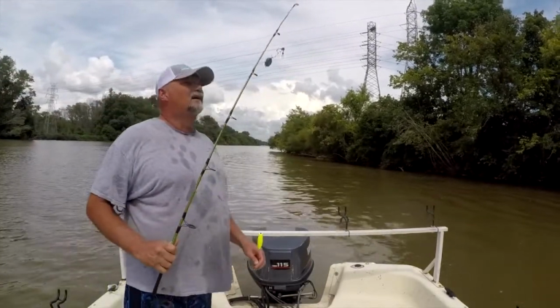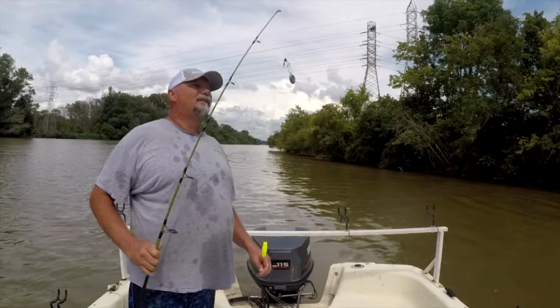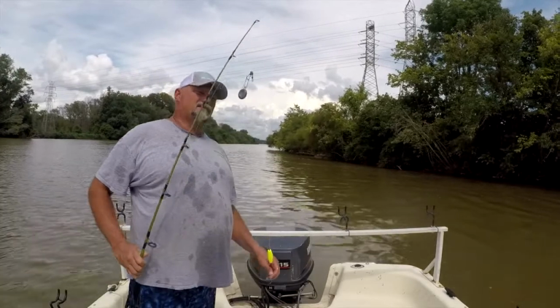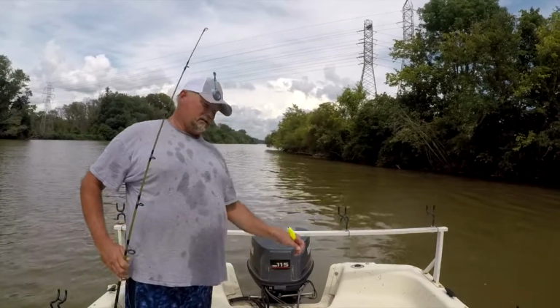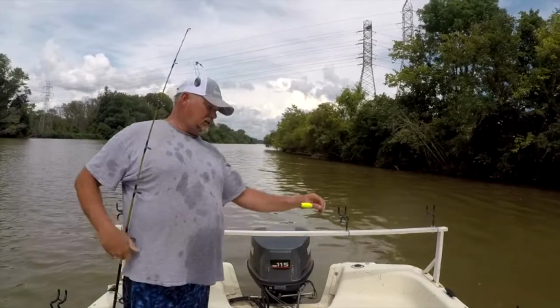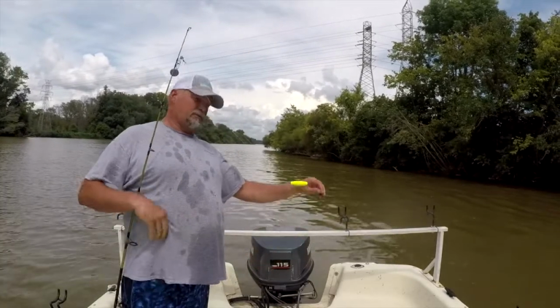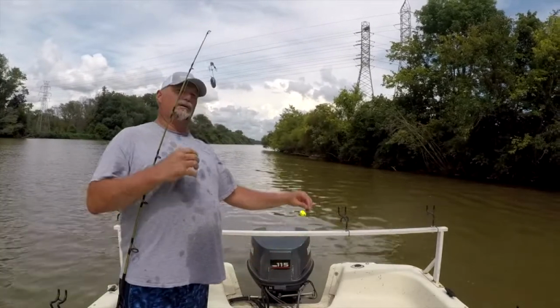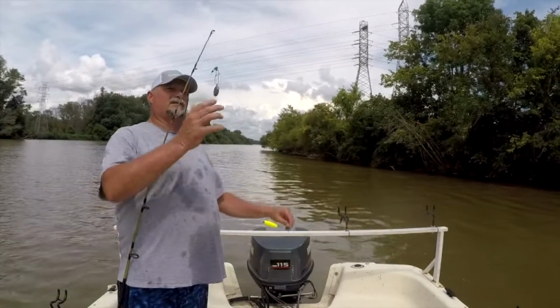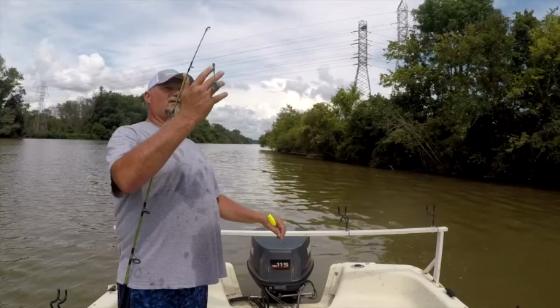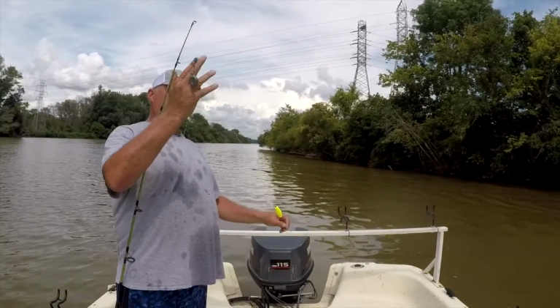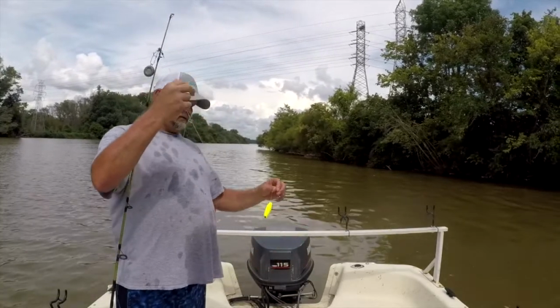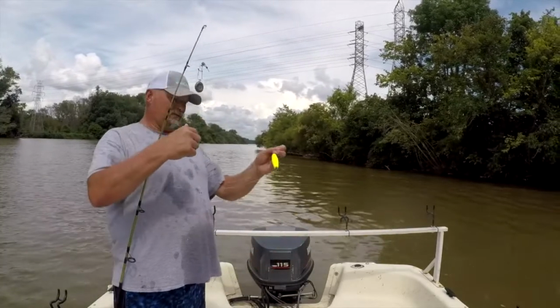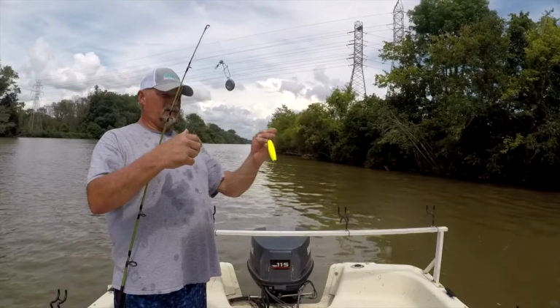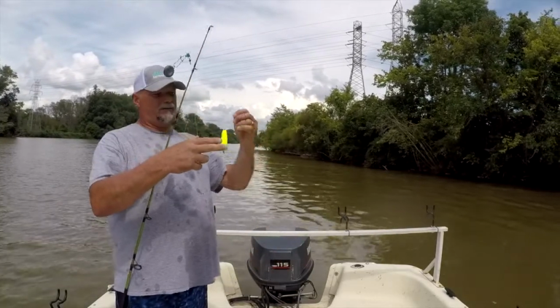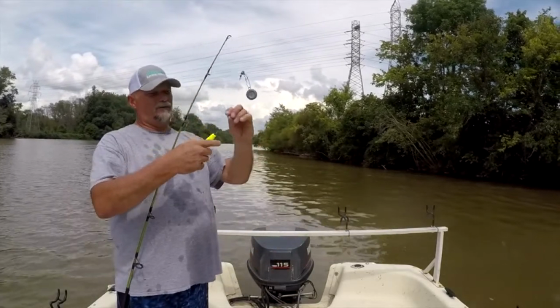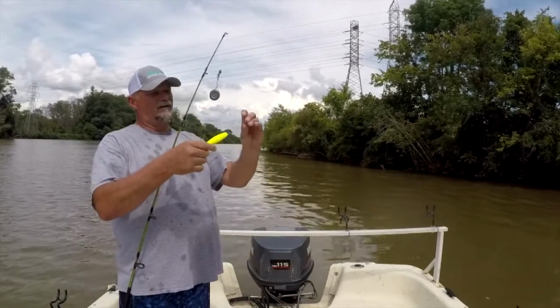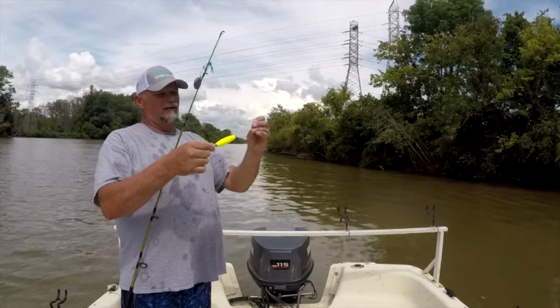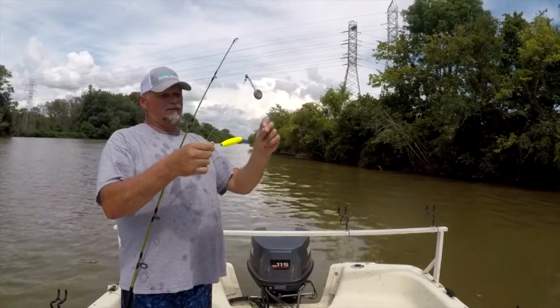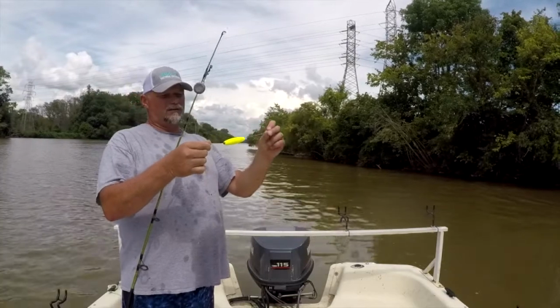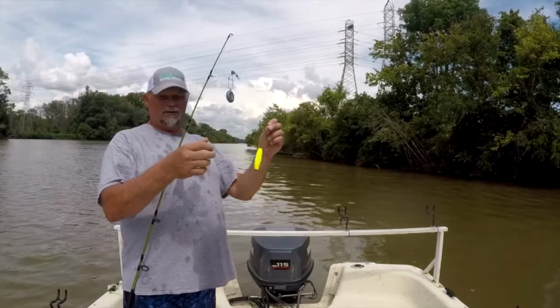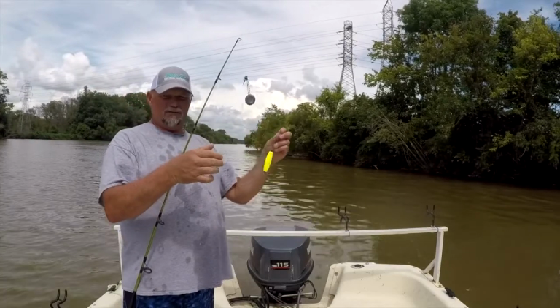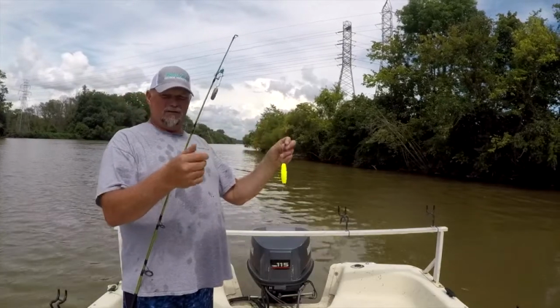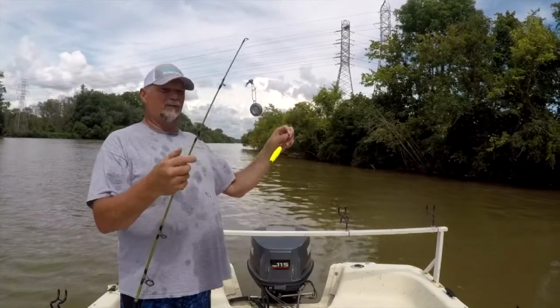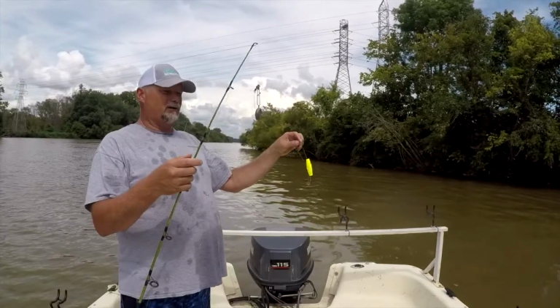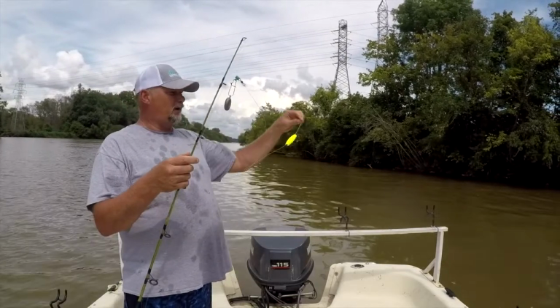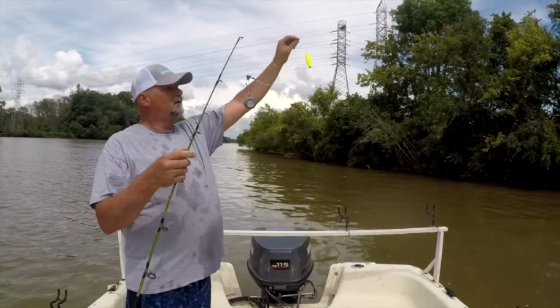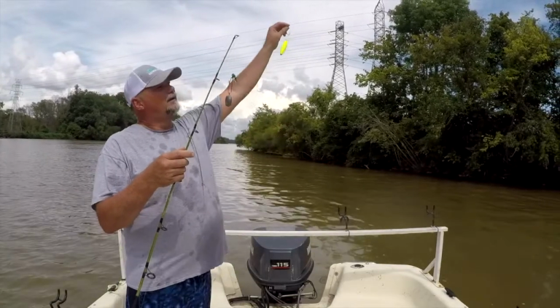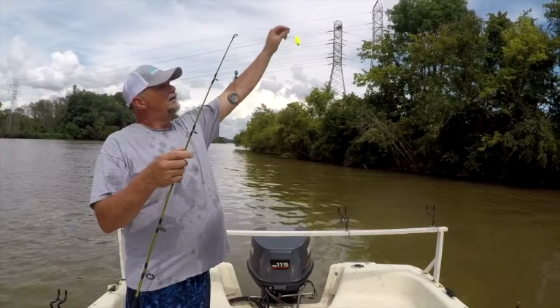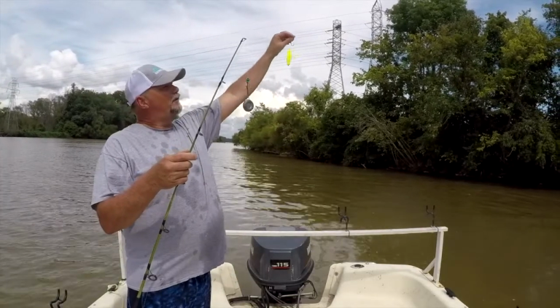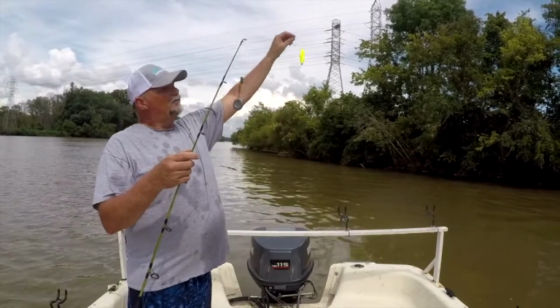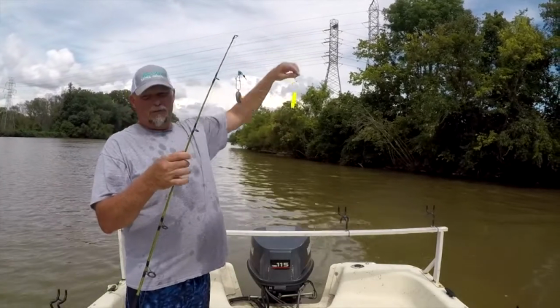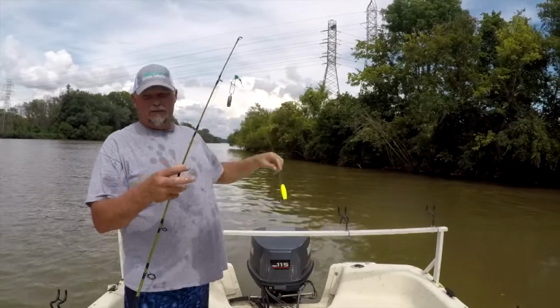This is called the Santee Cooper Rig. Basically it's a Carolina Rig with an inline float about 4 to 6 inches above the hook. That way when the weight is on the bottom, the float will hold the bait up.